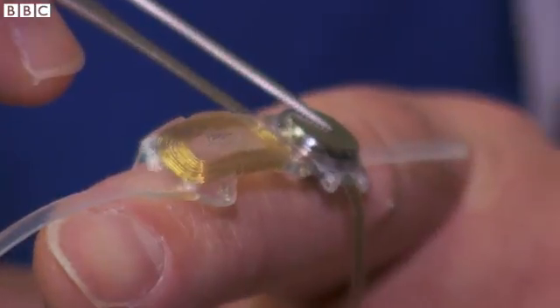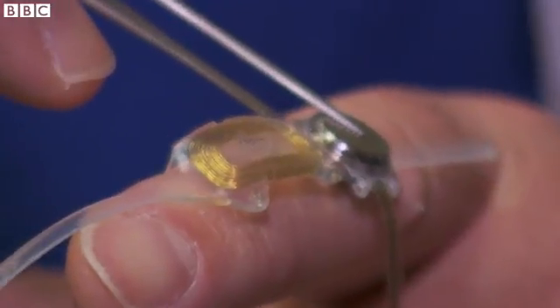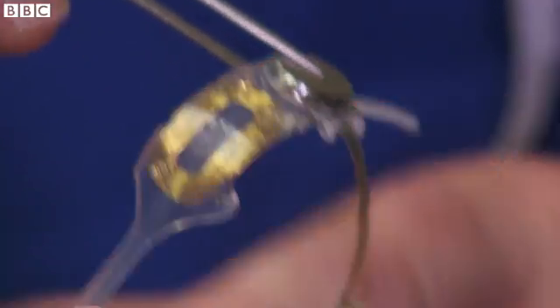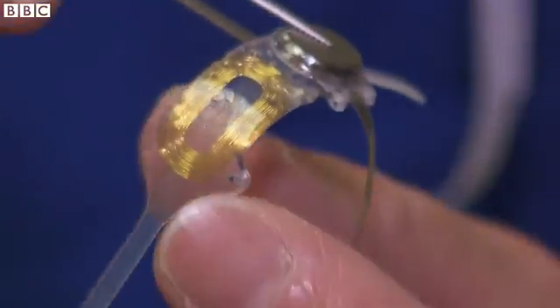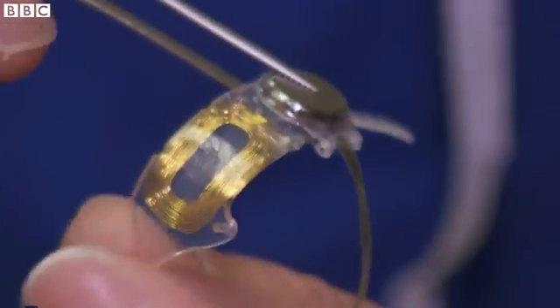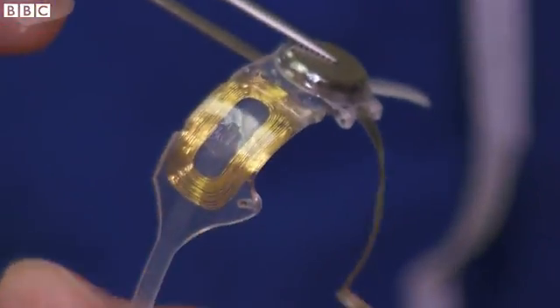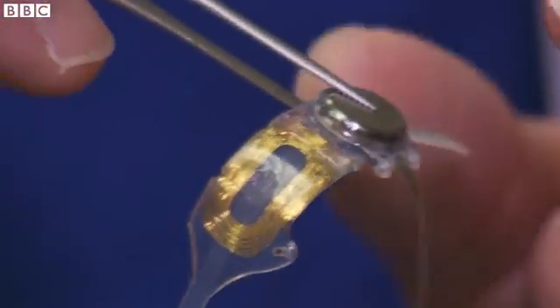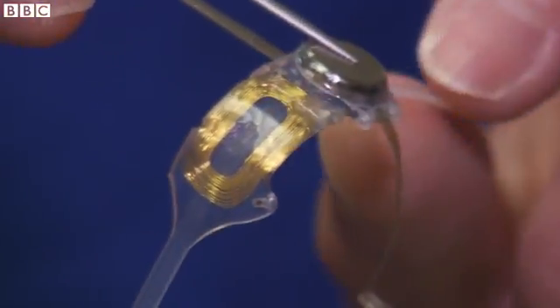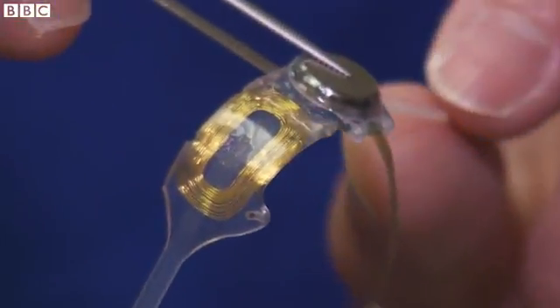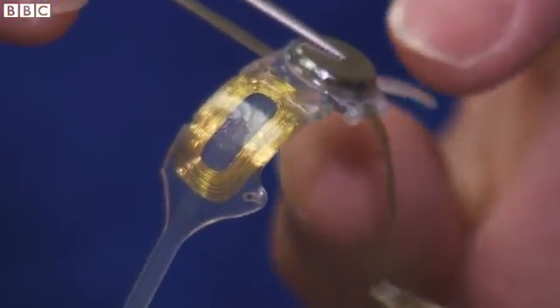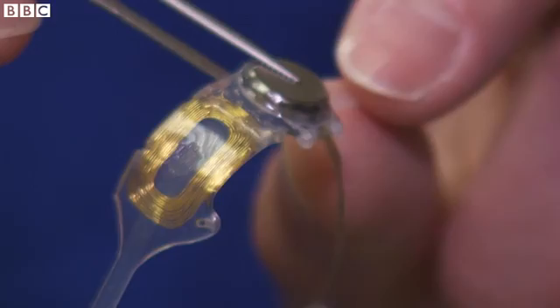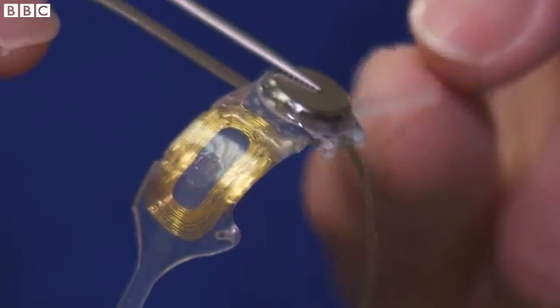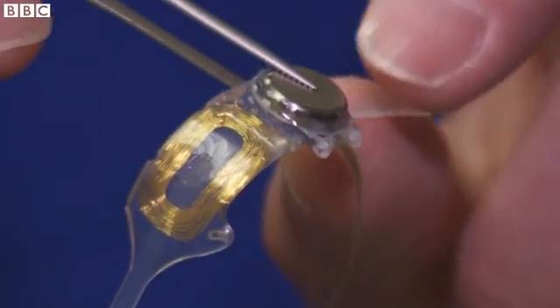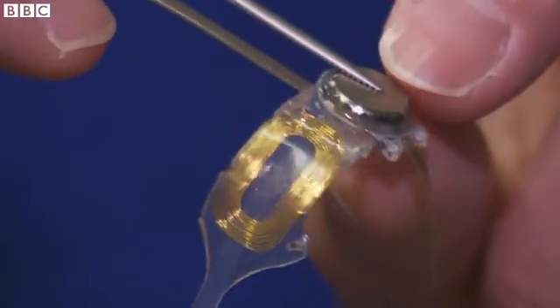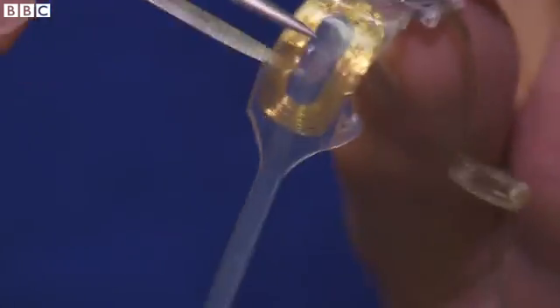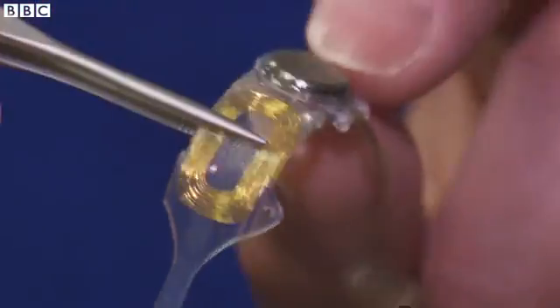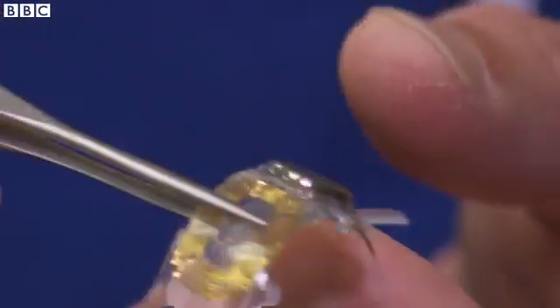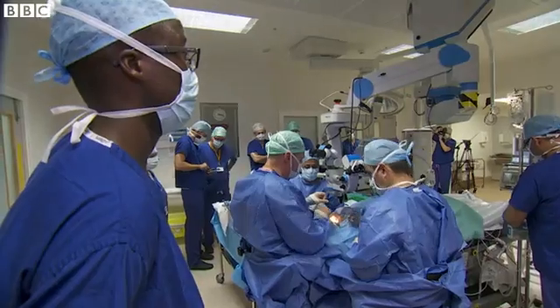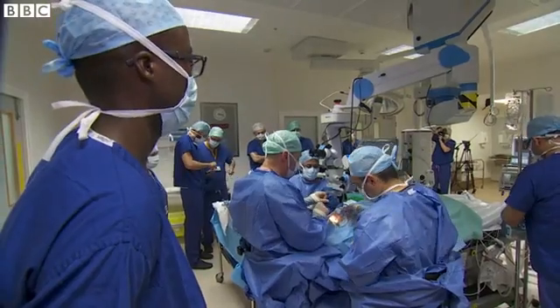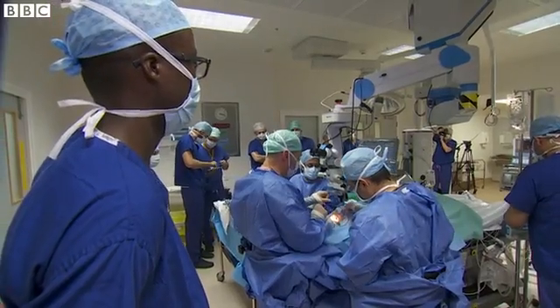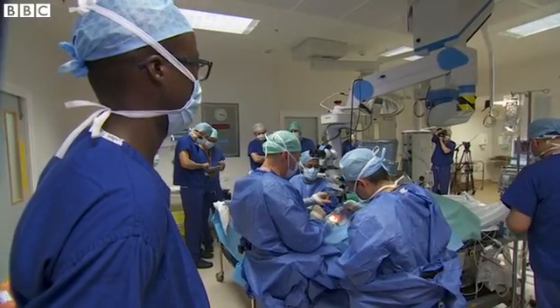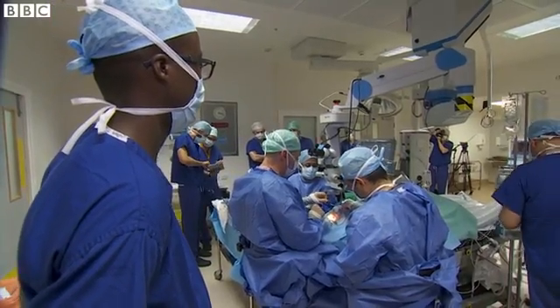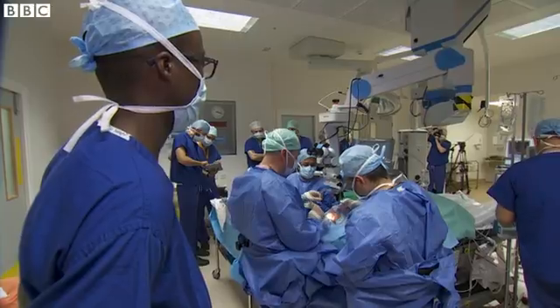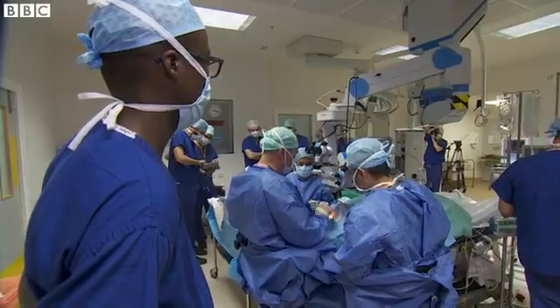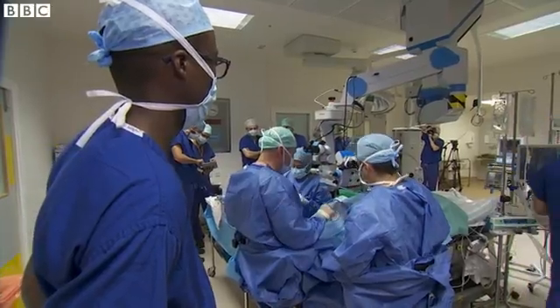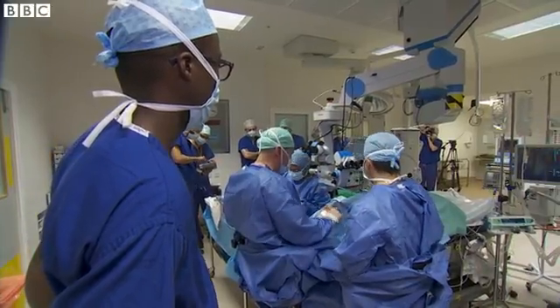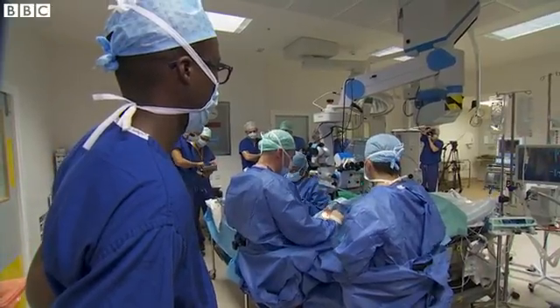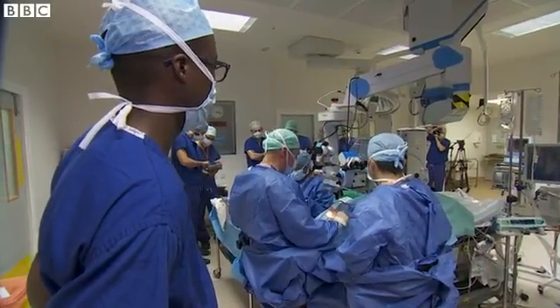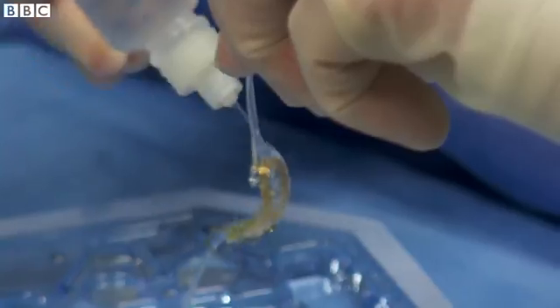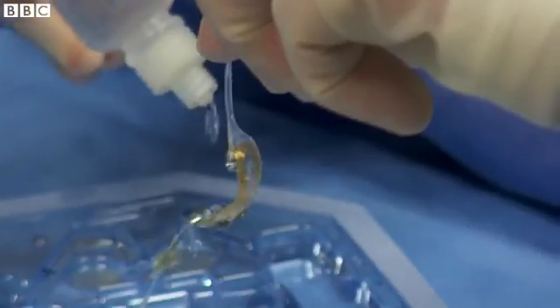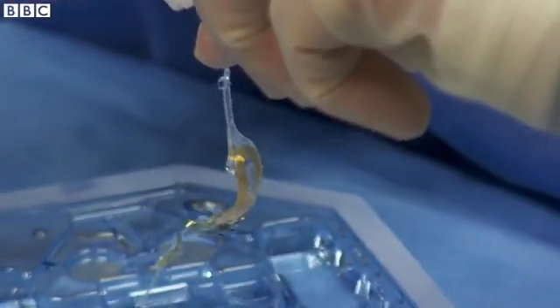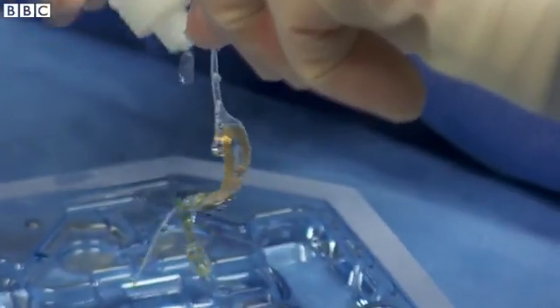Implants can't deliver fine visual detail like a human eye, but the technology is improving and trials like this are crucial to the development of bionic sight. Fergus Walsh, BBC News, Manchester.